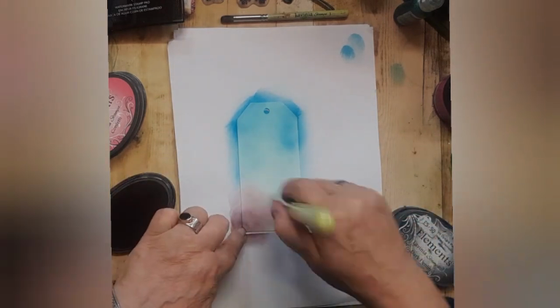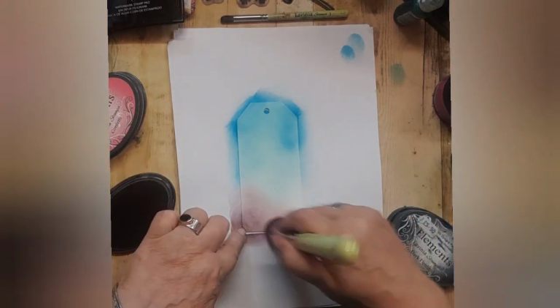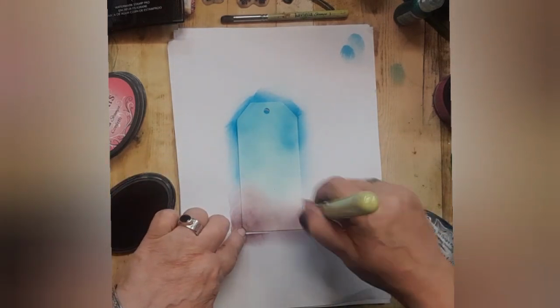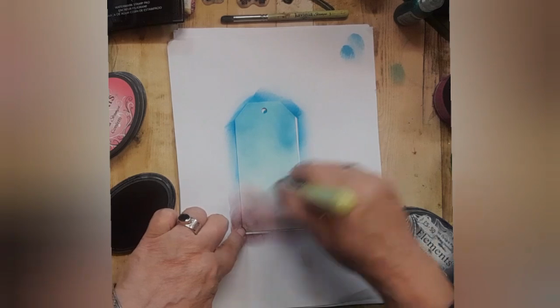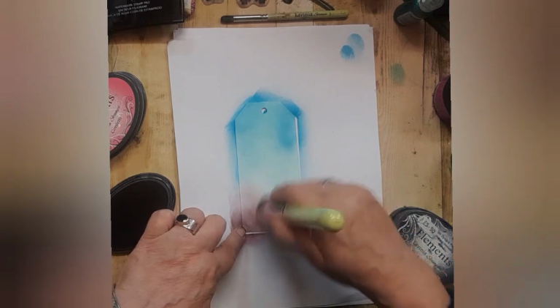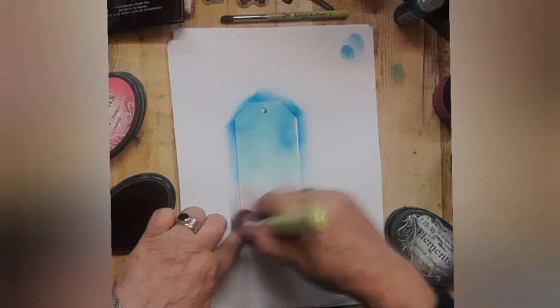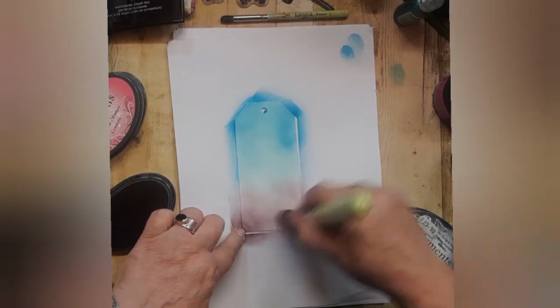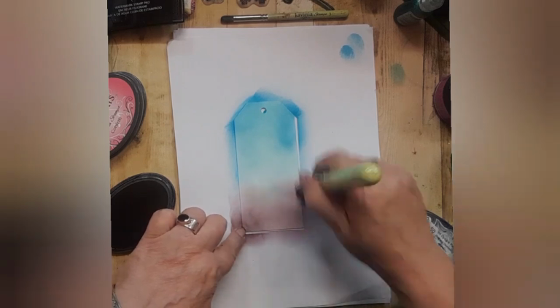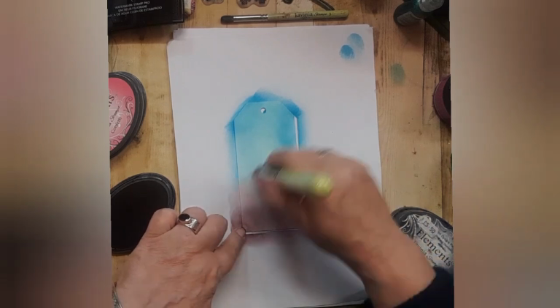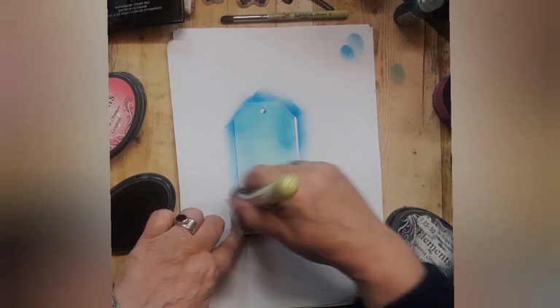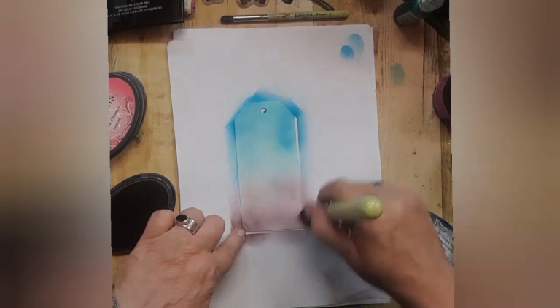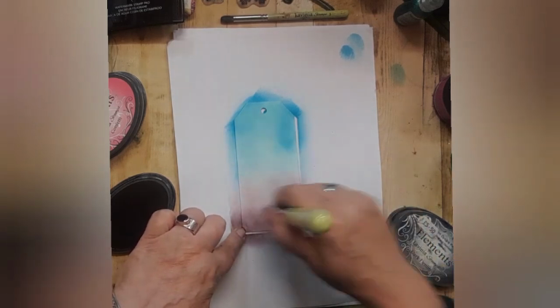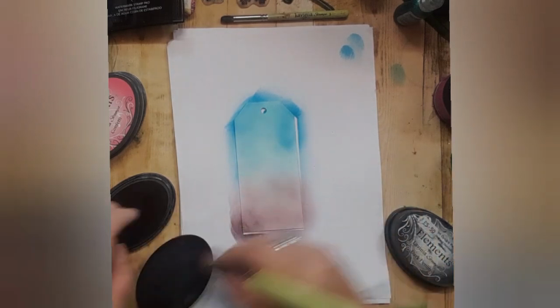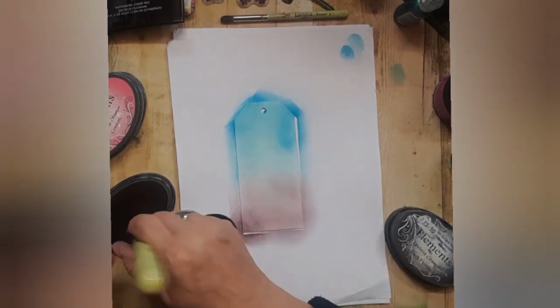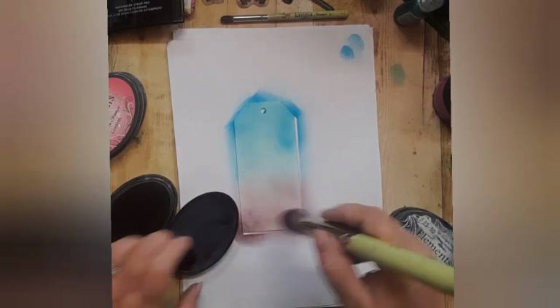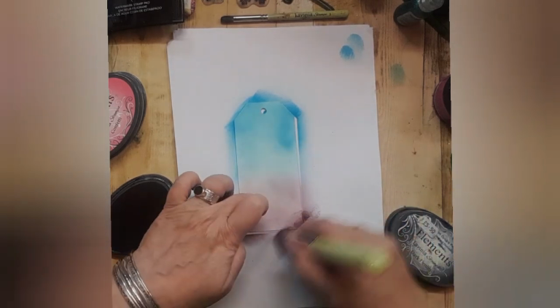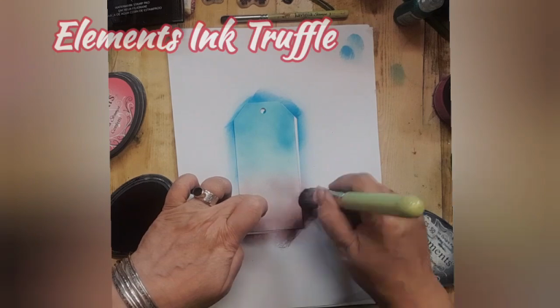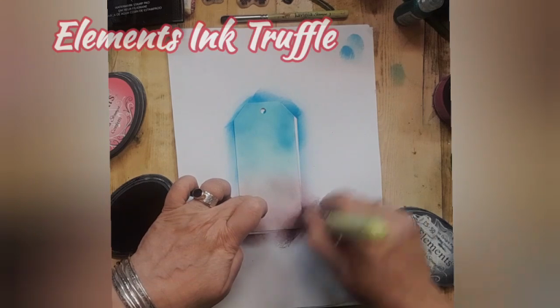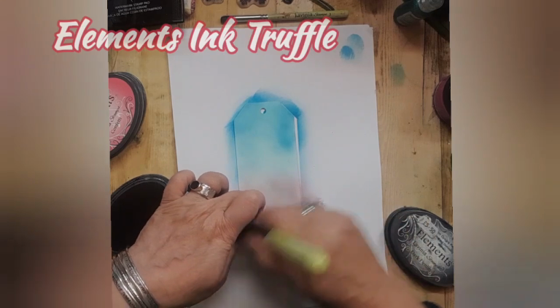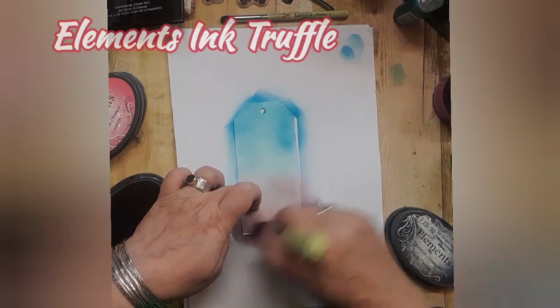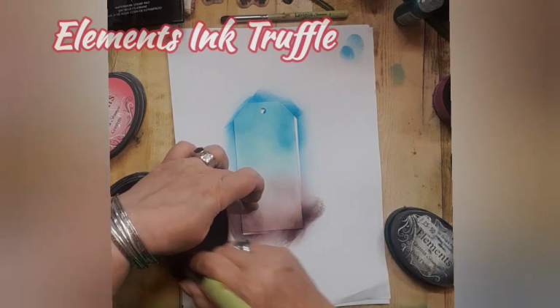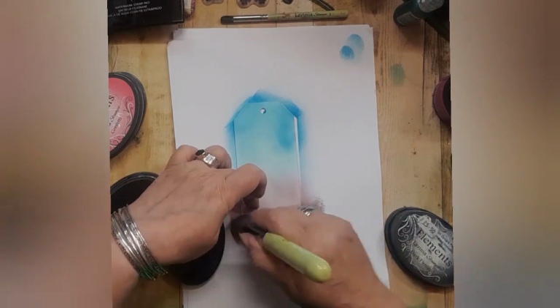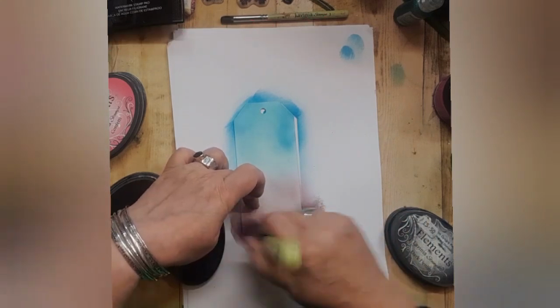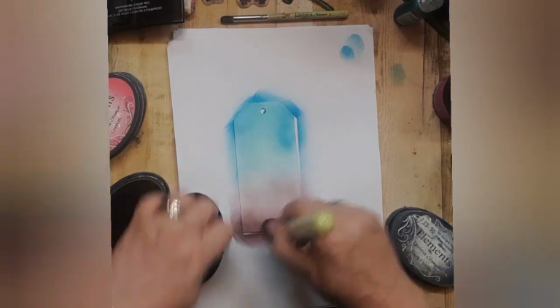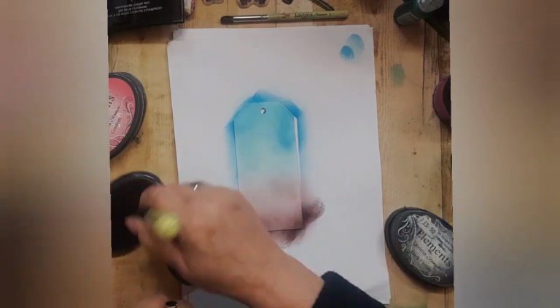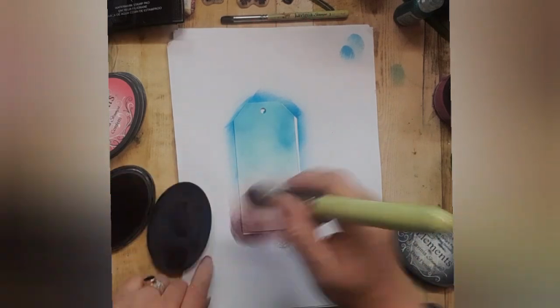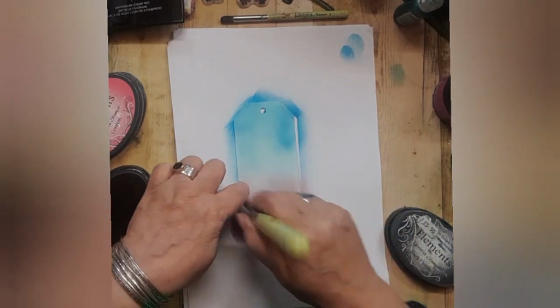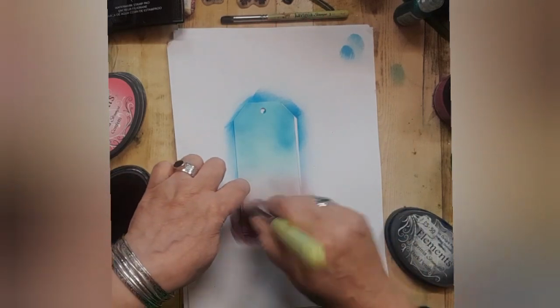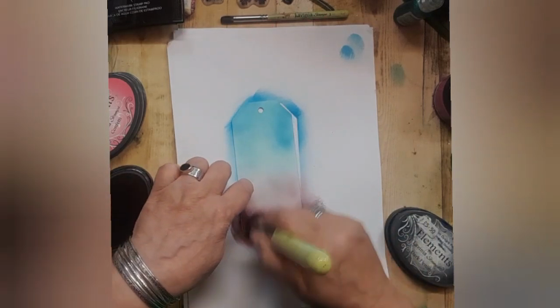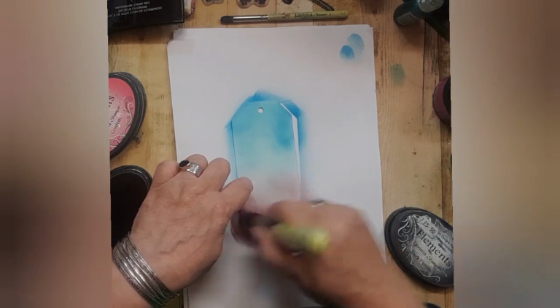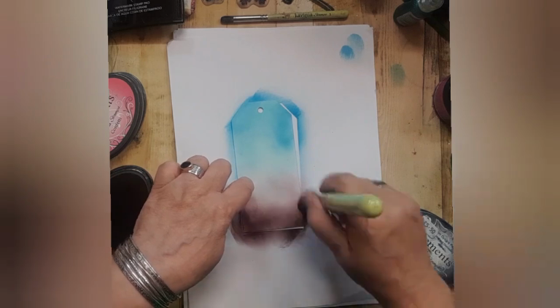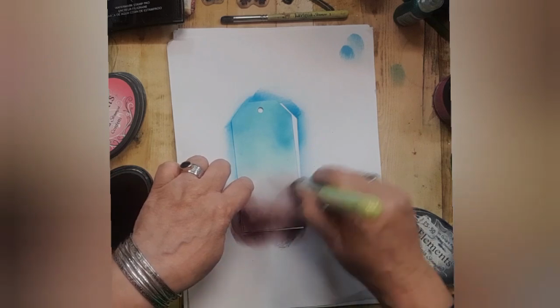So we're doing the same sort of thing this time with a different colour — it's Elements ink truffle — and it's darker in the corners and going to barely anything in the centre.